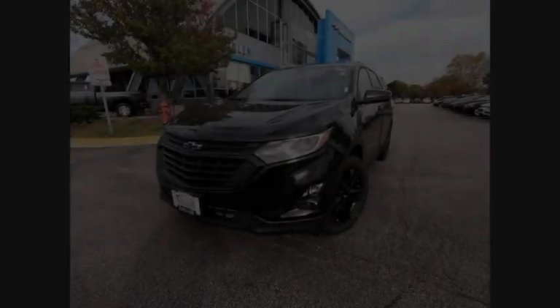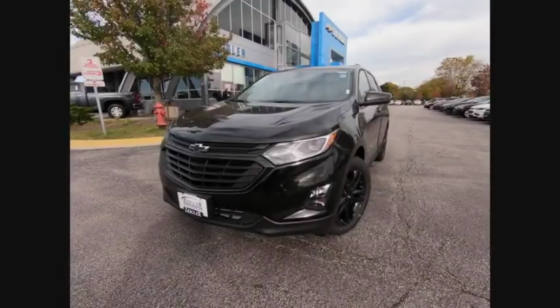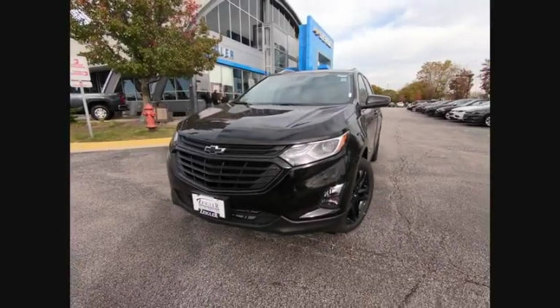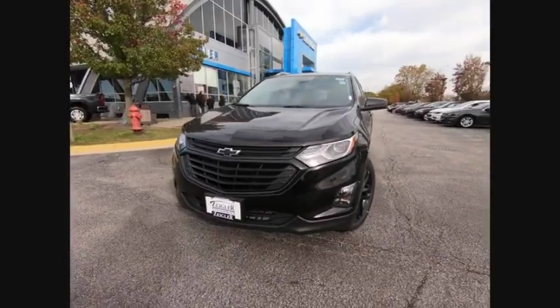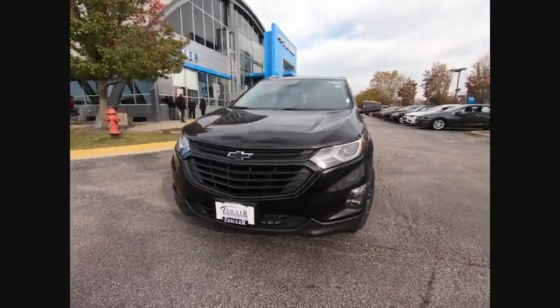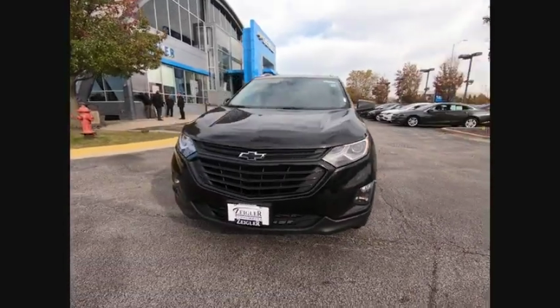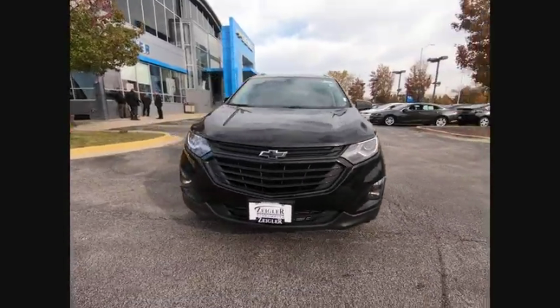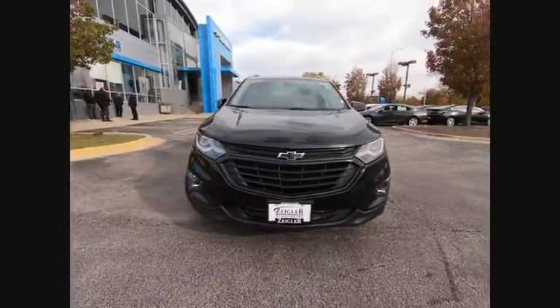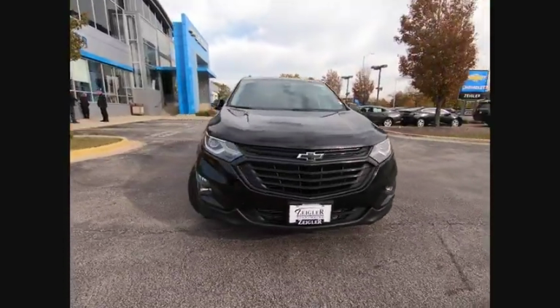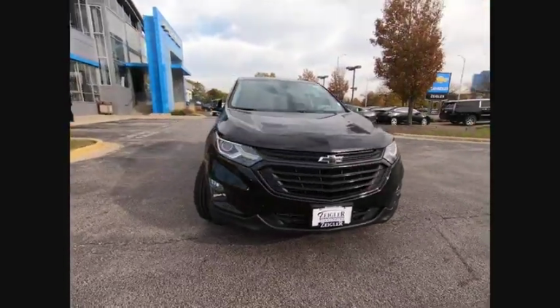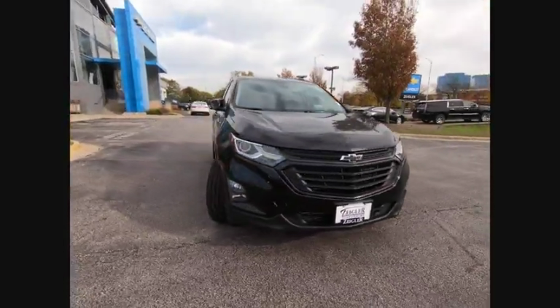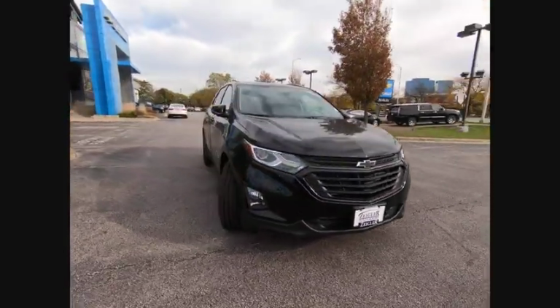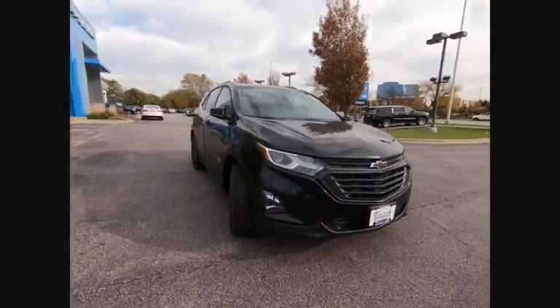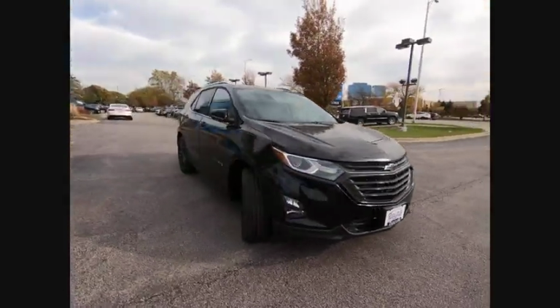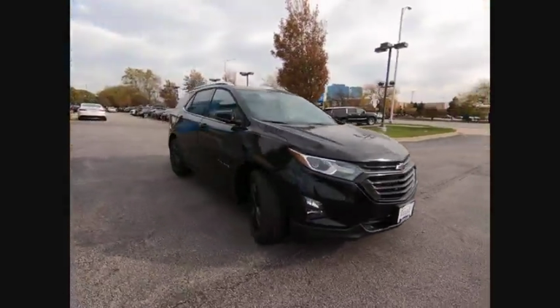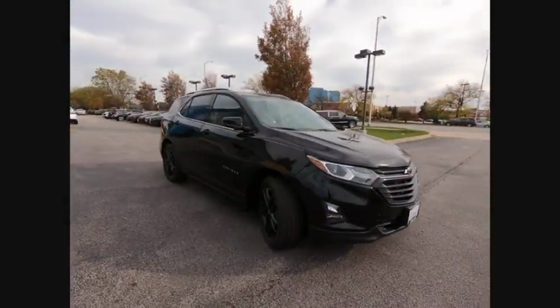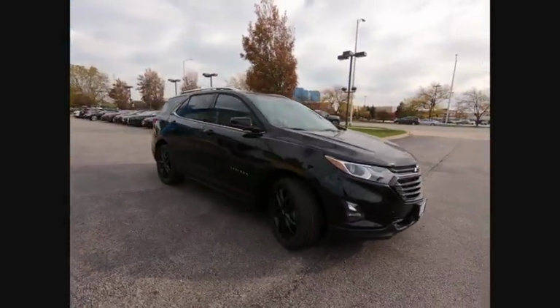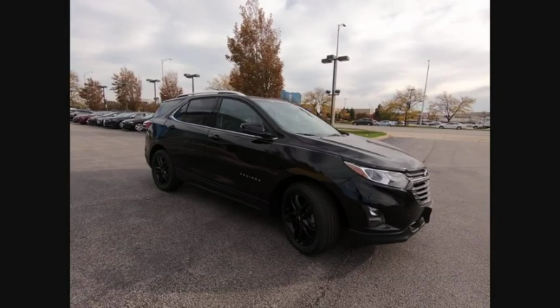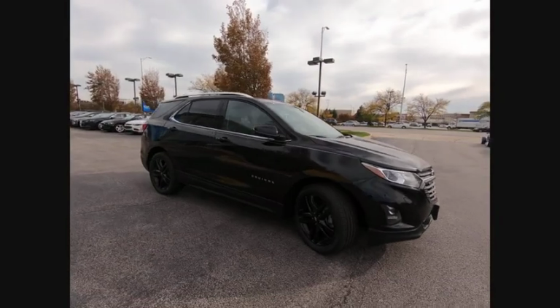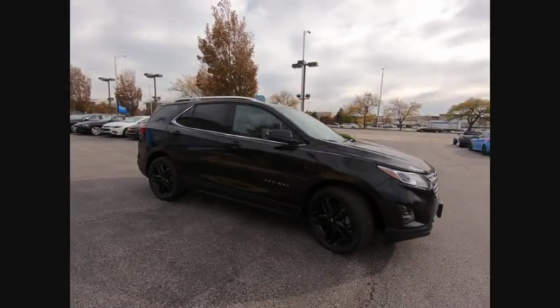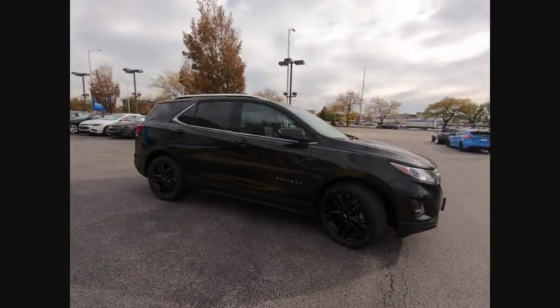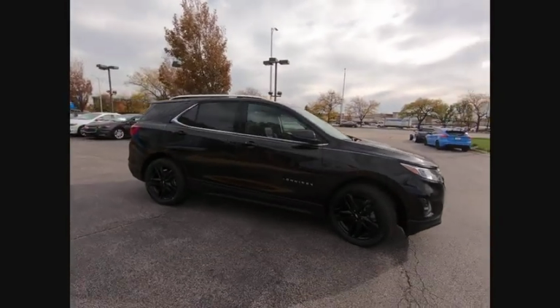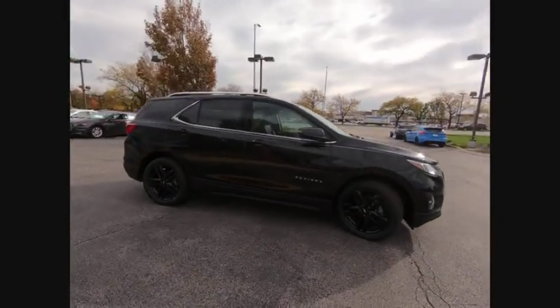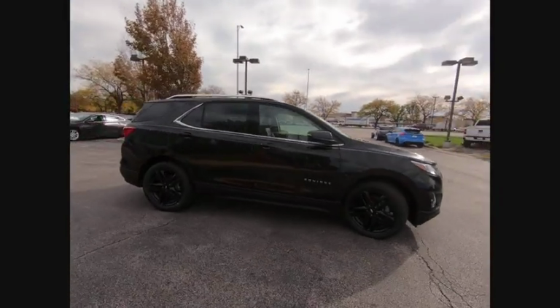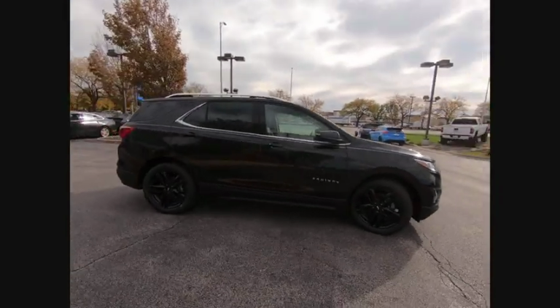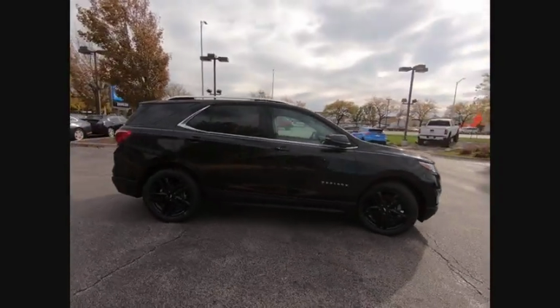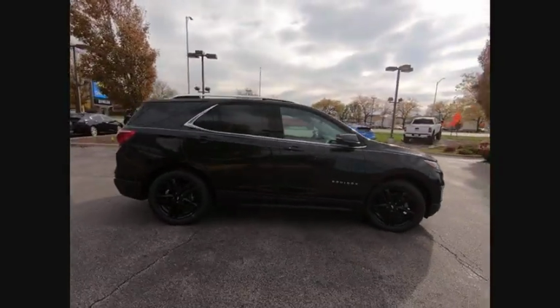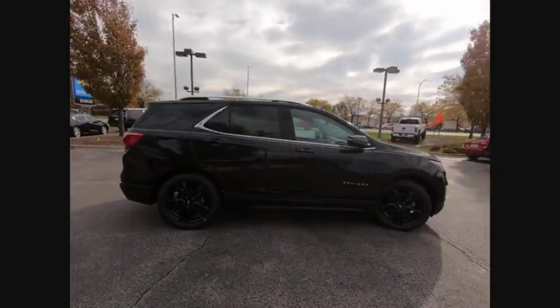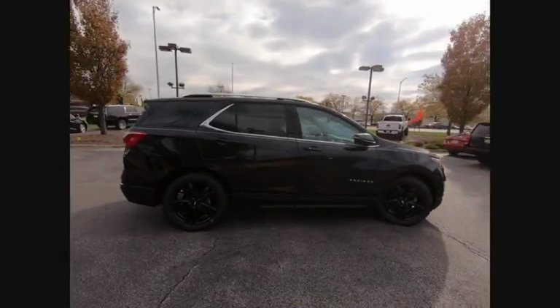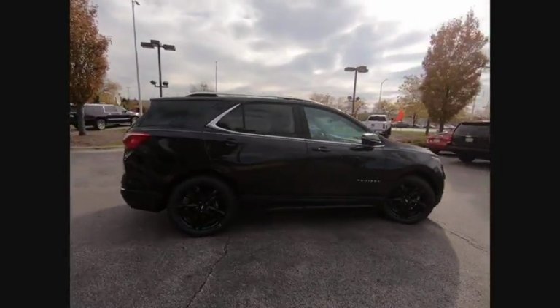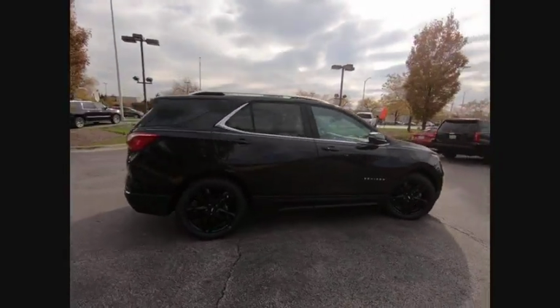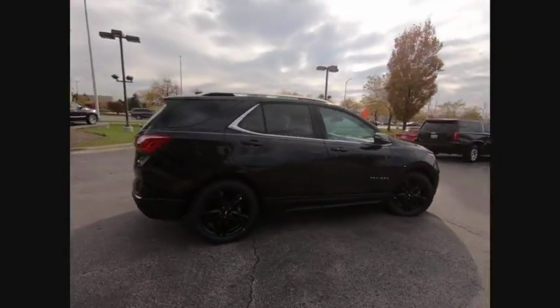Take a ride in the 2020 Equinox. Fuel efficiency, safety, and value equals the Chevy Equinox.